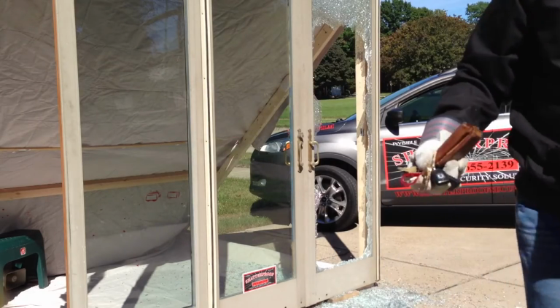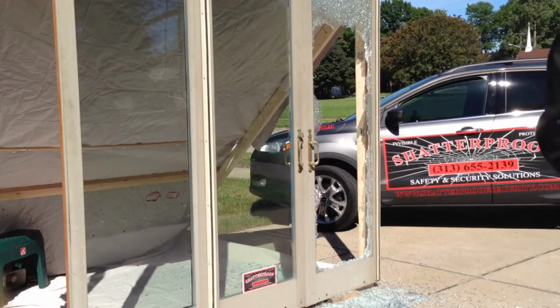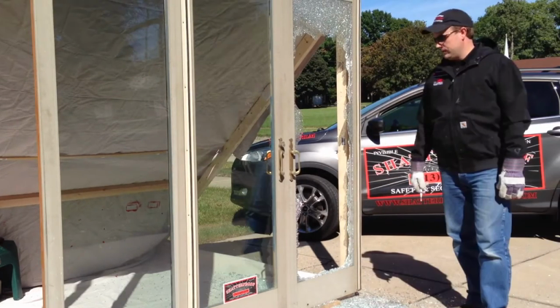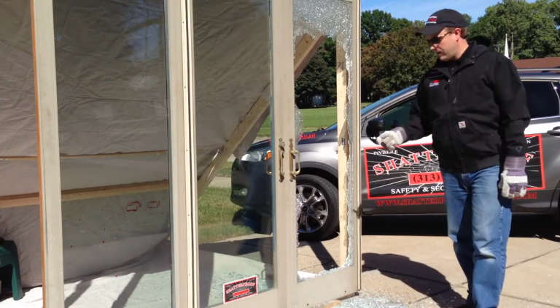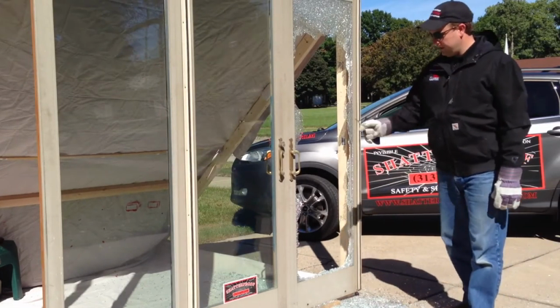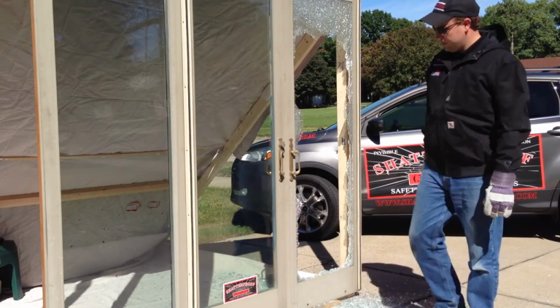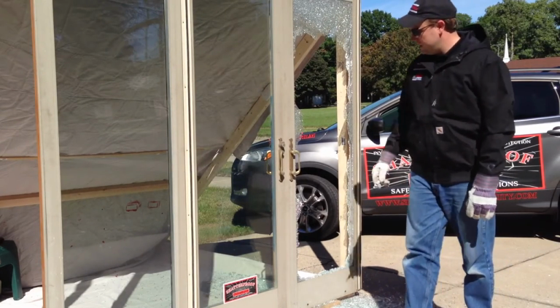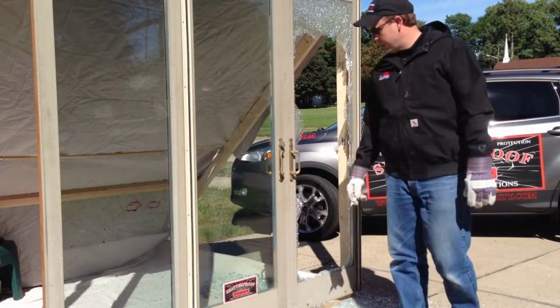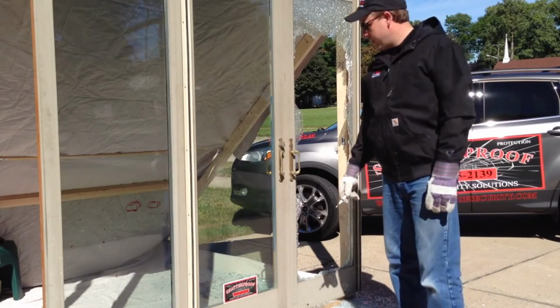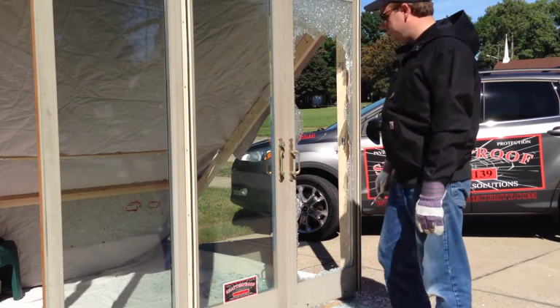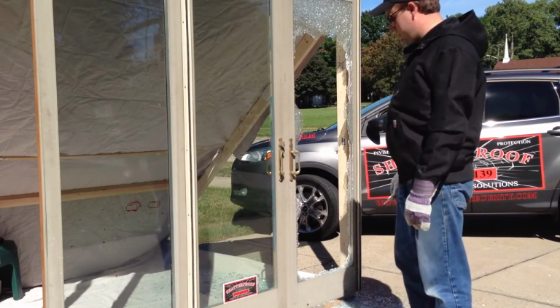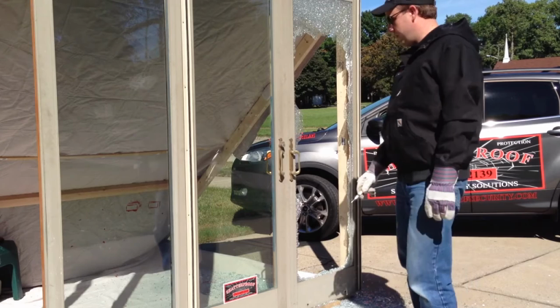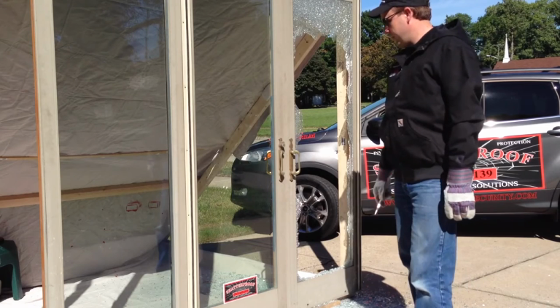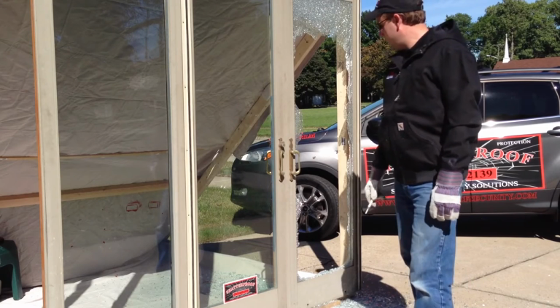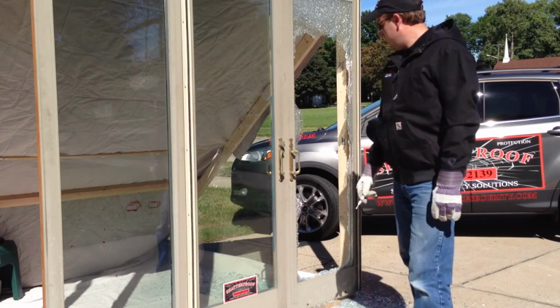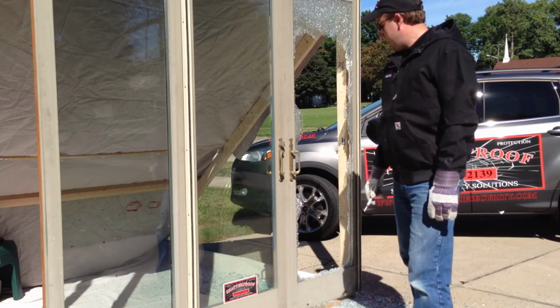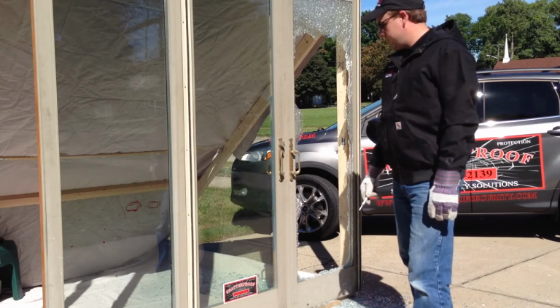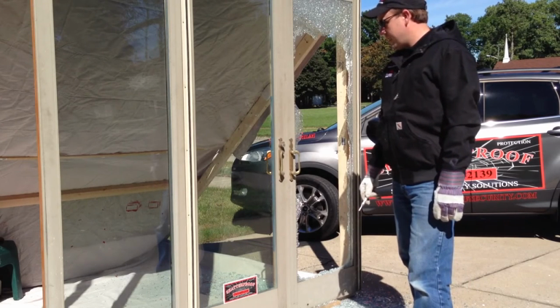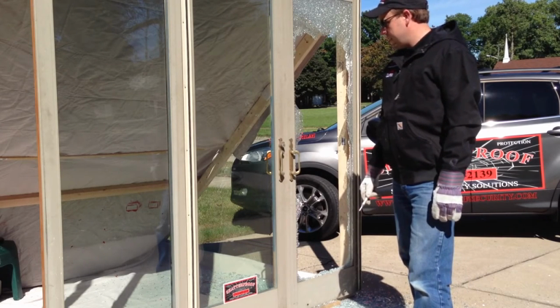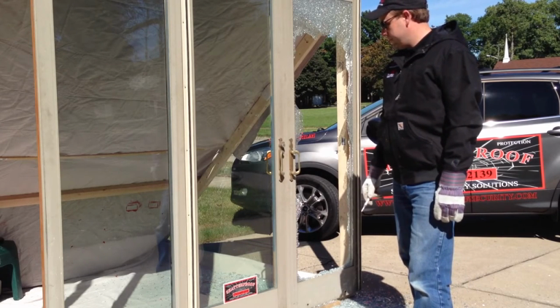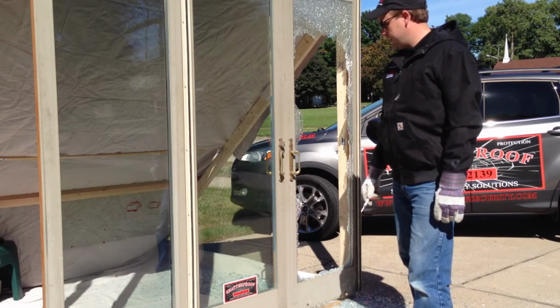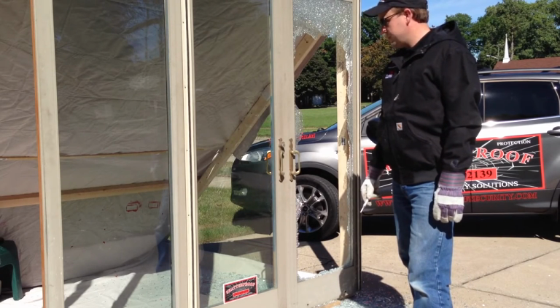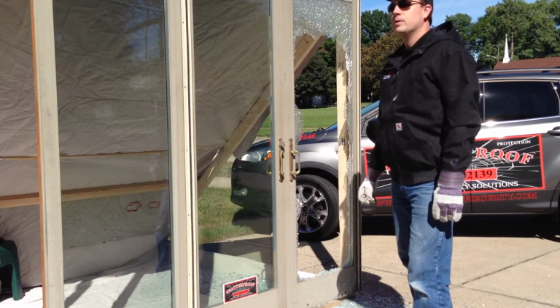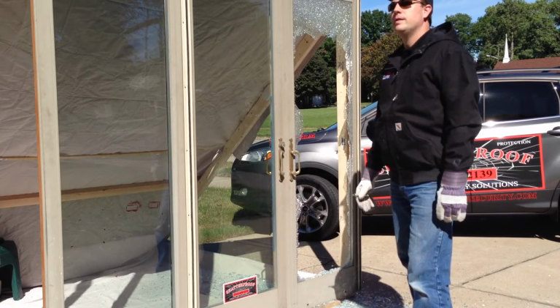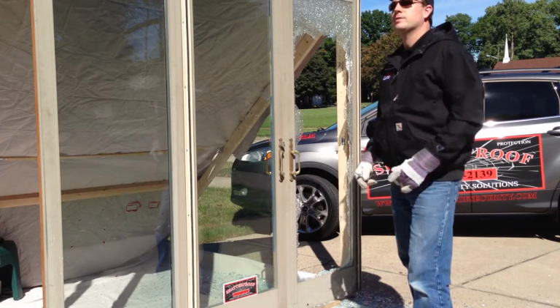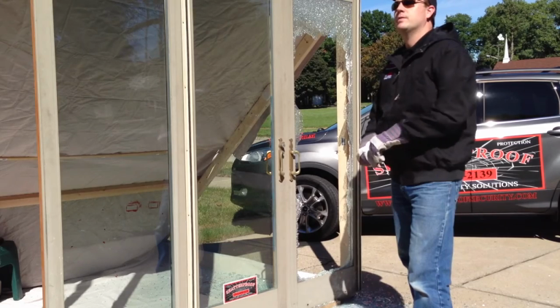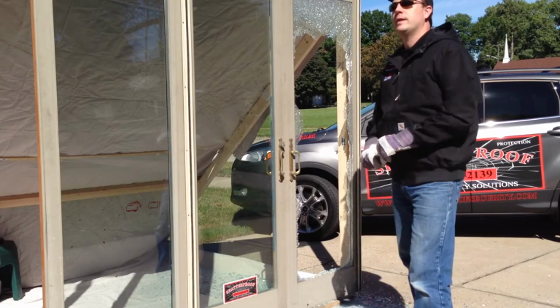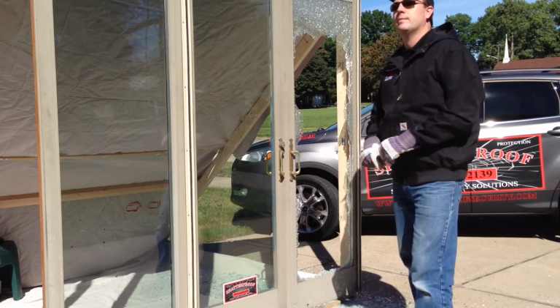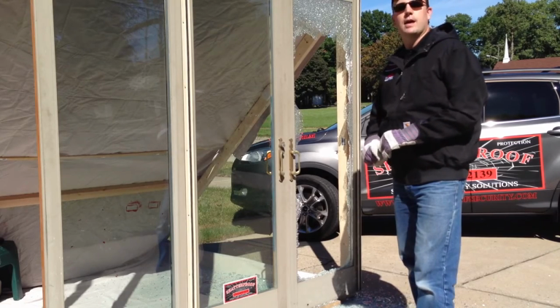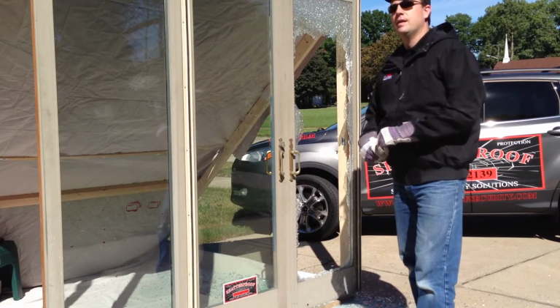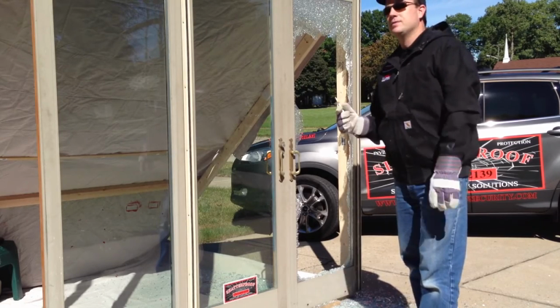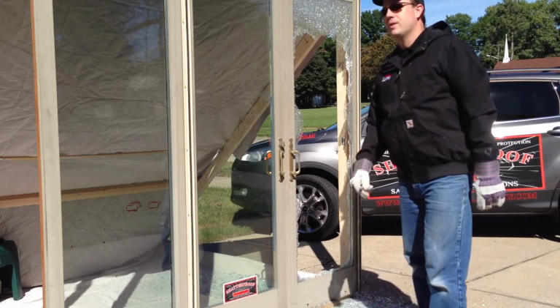So now this one is treated with our Lumar safety and security window film, and we're going to show you how it can delay or deter the smash and grab break-in attempt like that. Here we go.